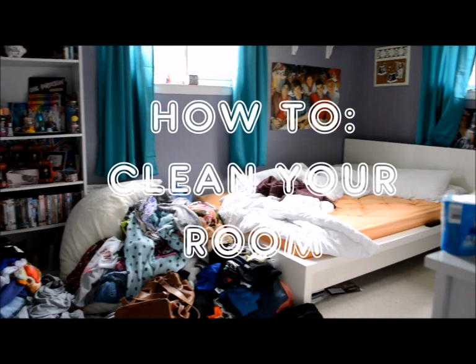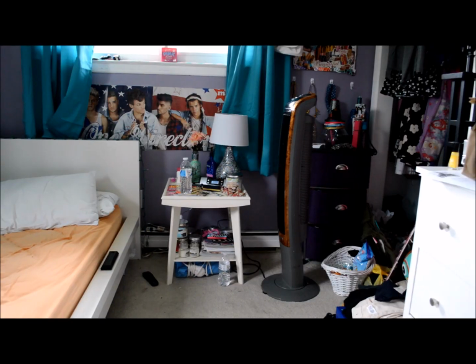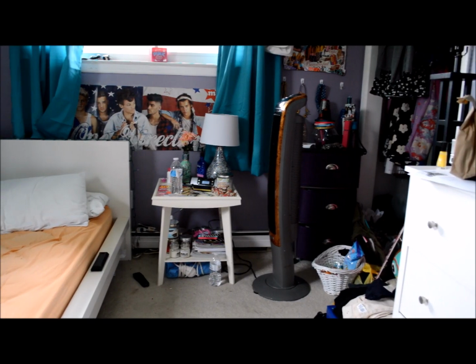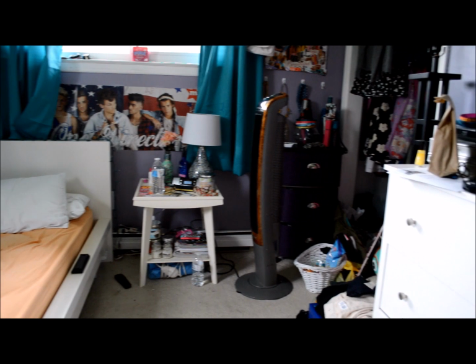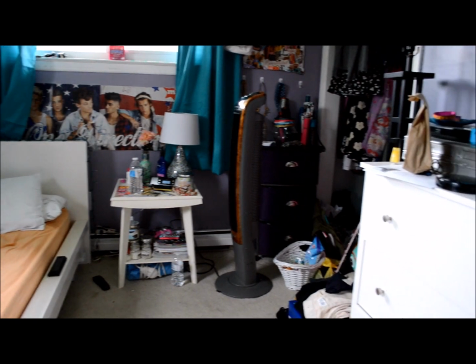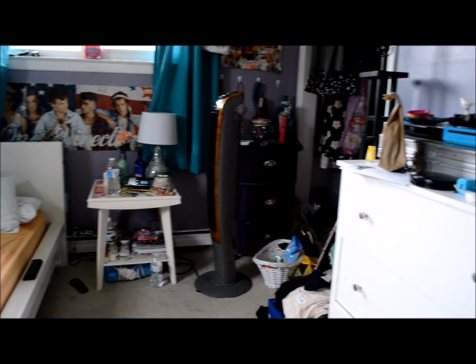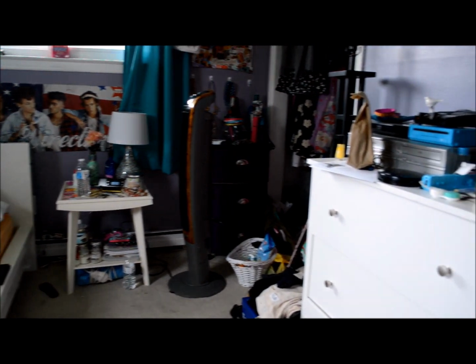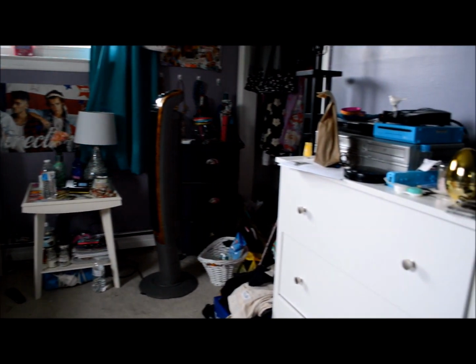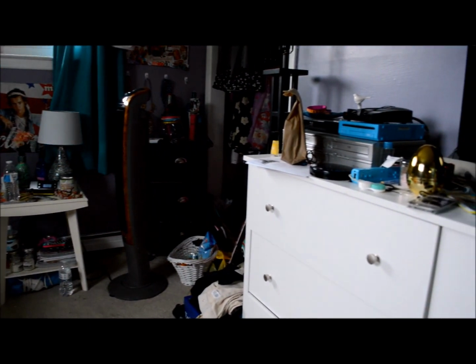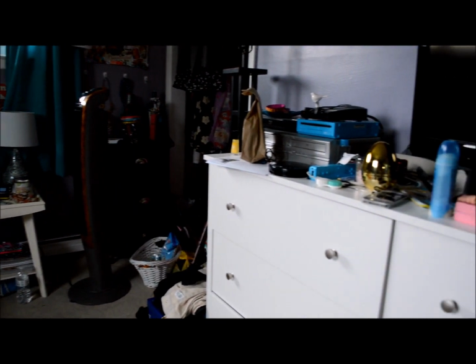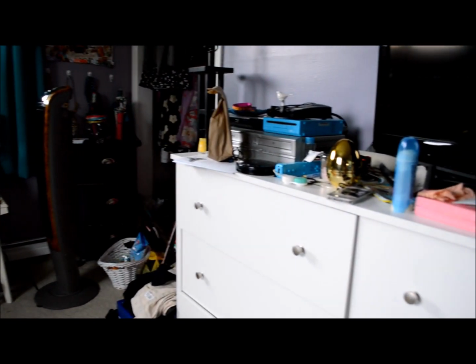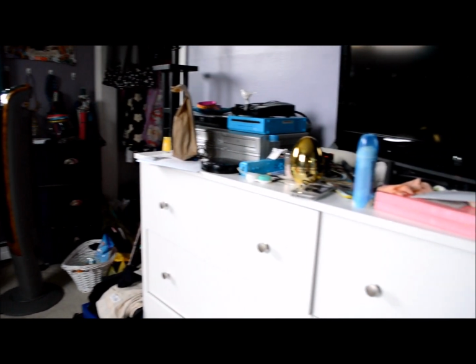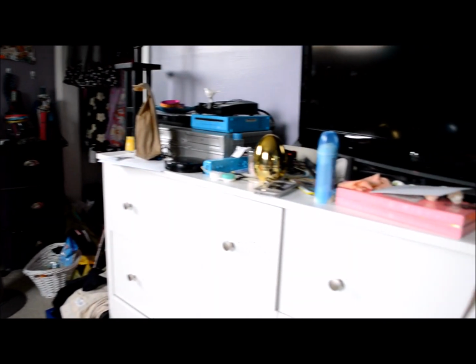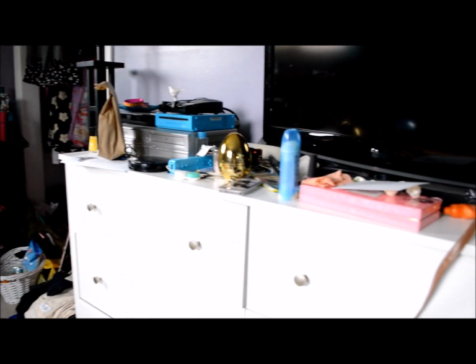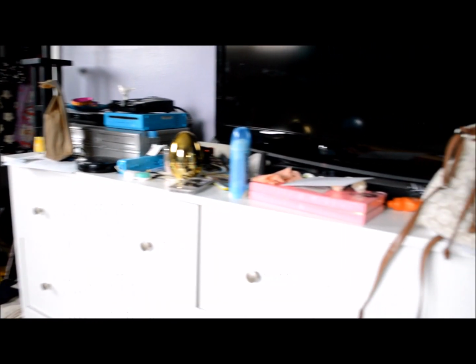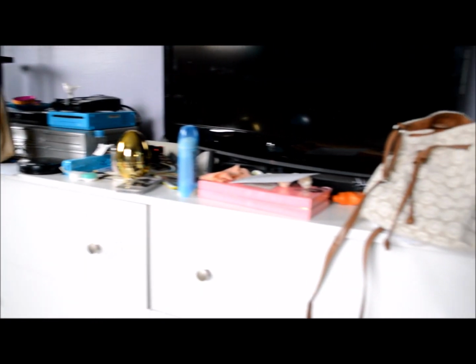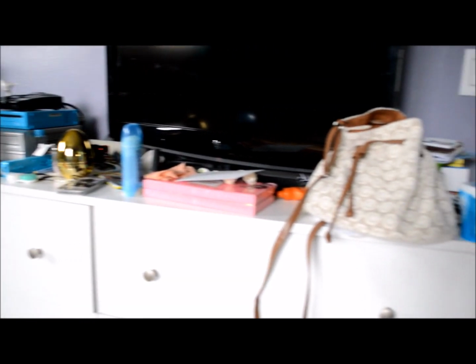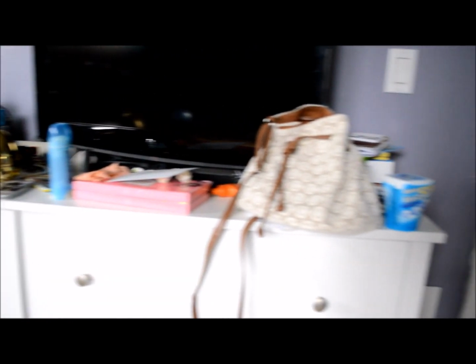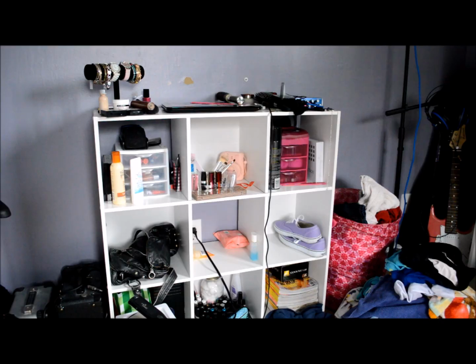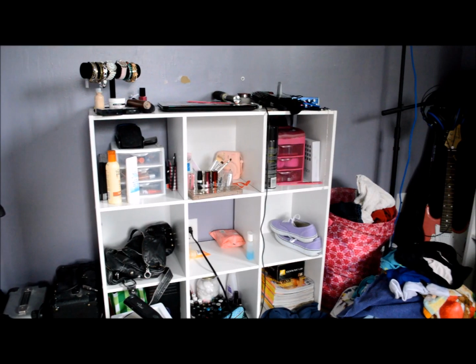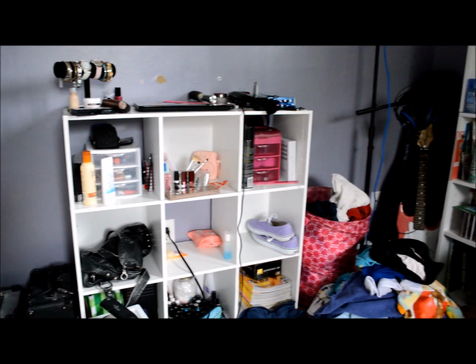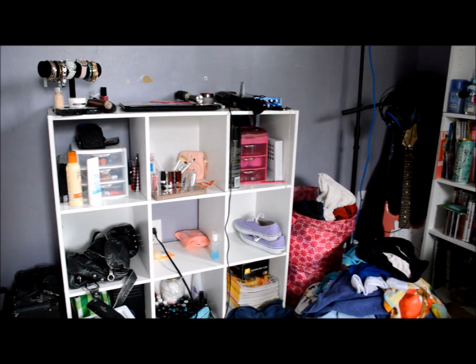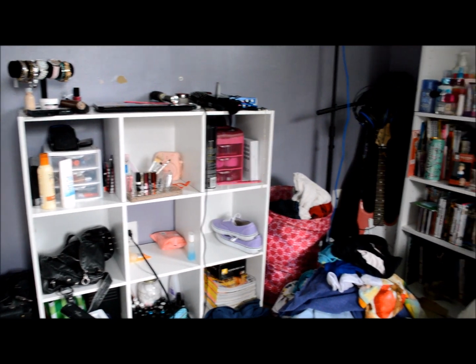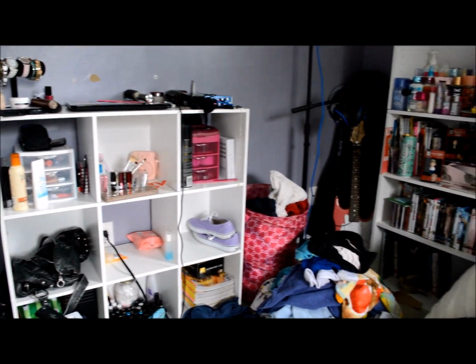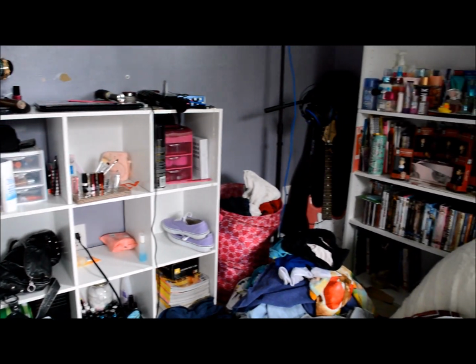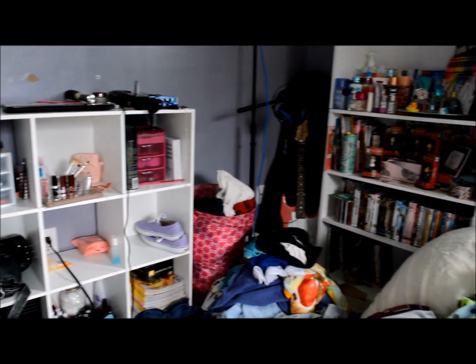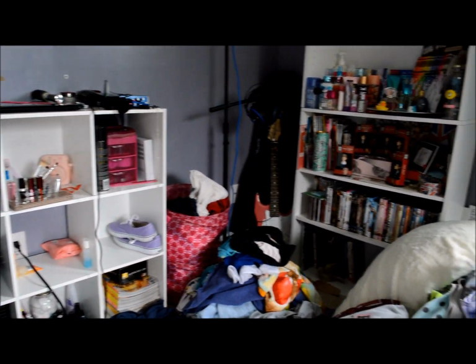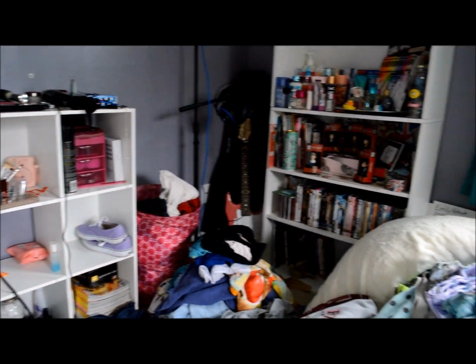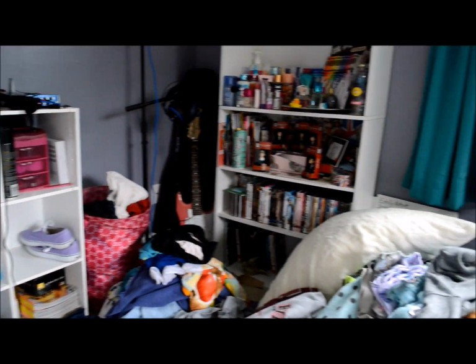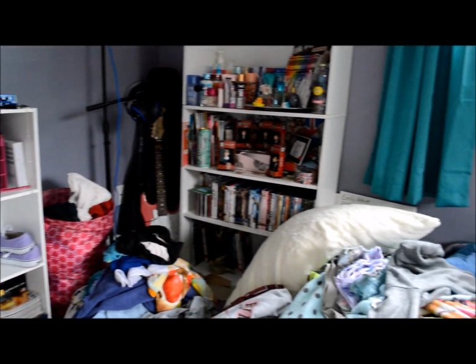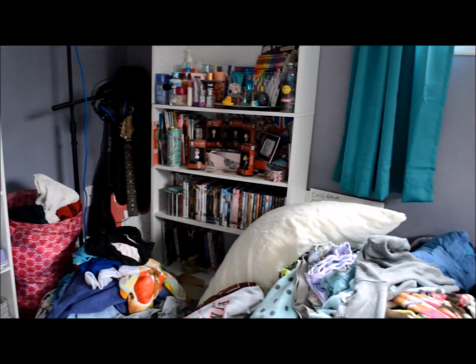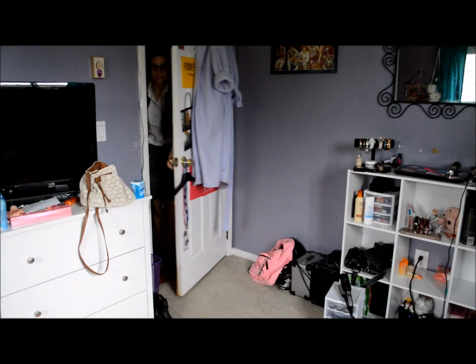Hey guys, so today I'm going to be doing a clean my room with me video and some tips that I use while cleaning my room. I hope you guys enjoy it.